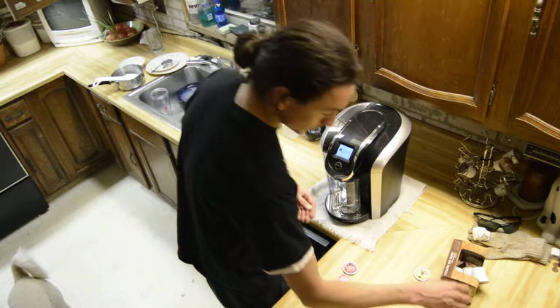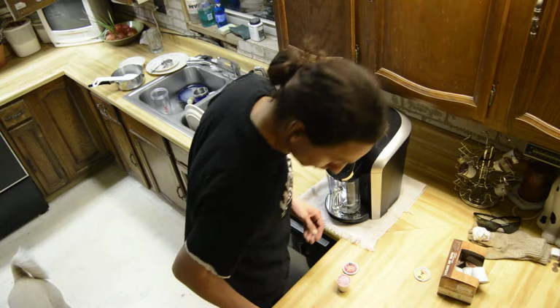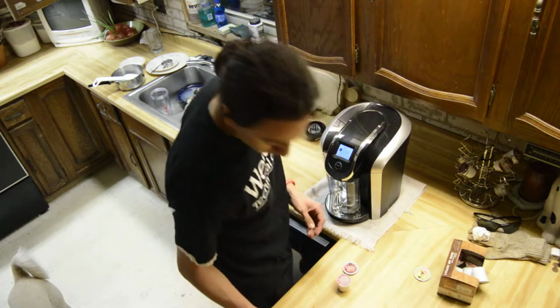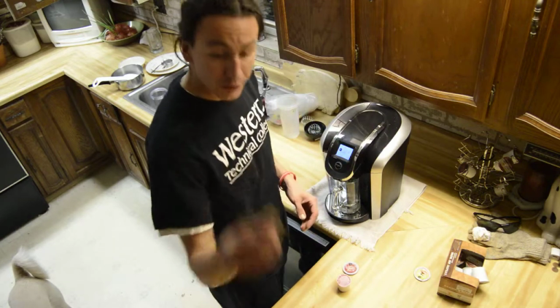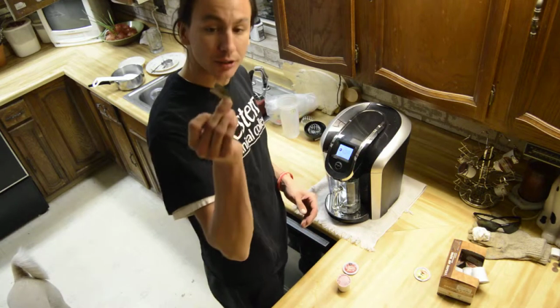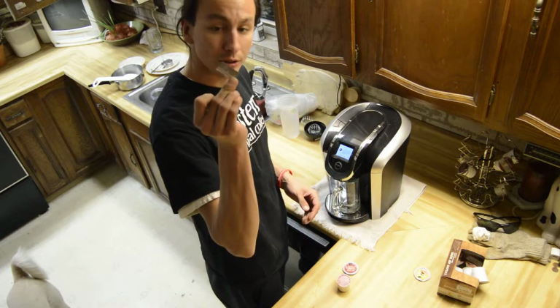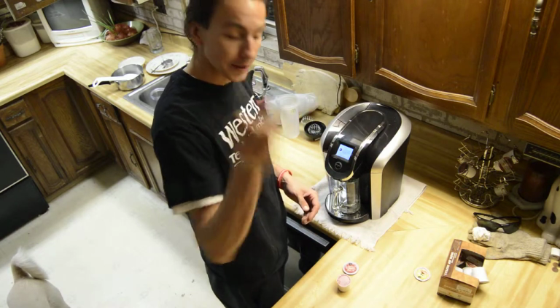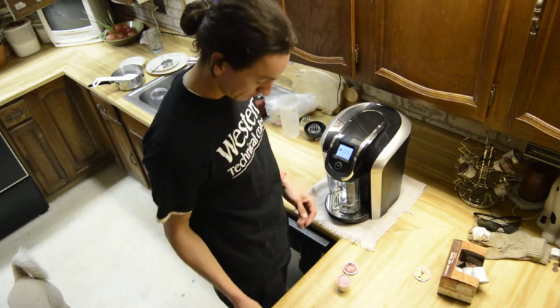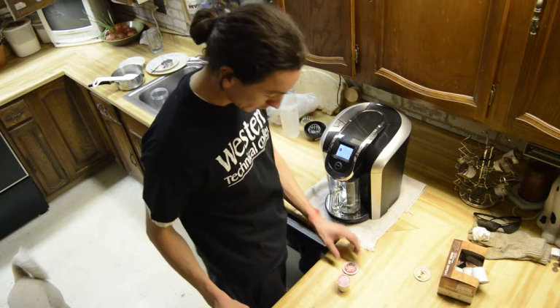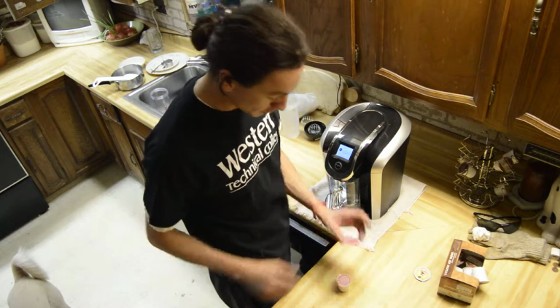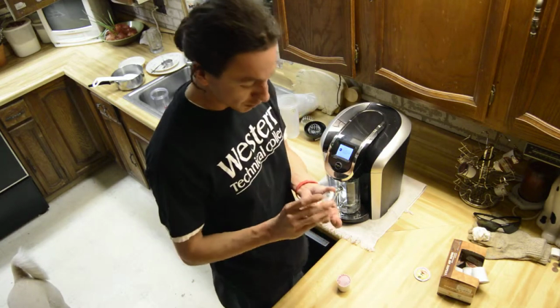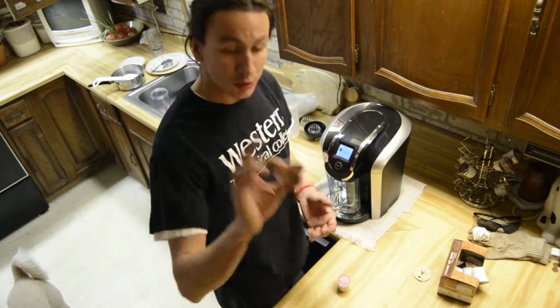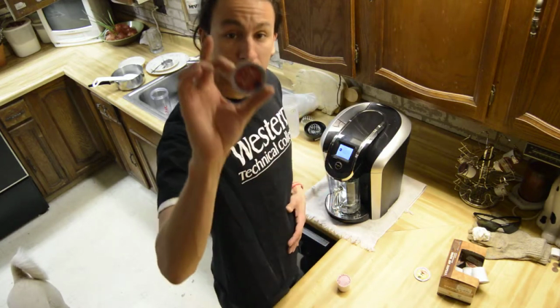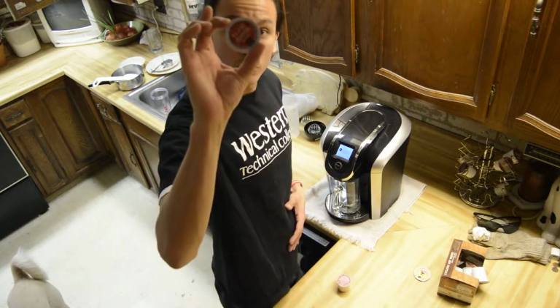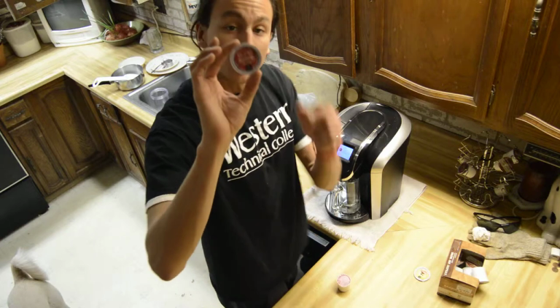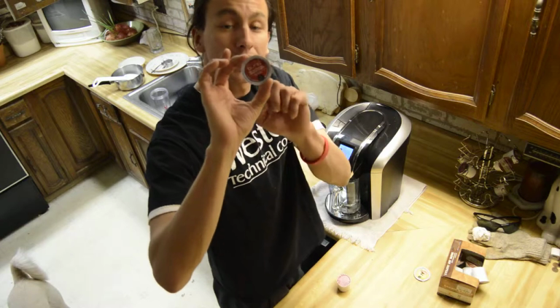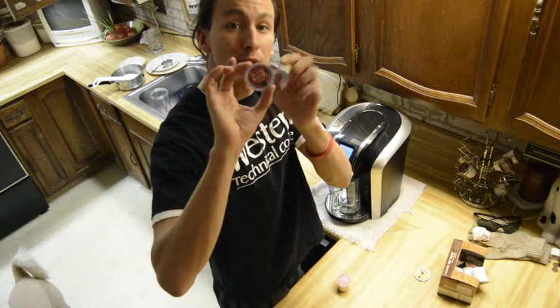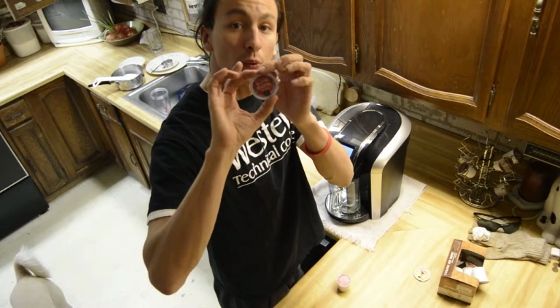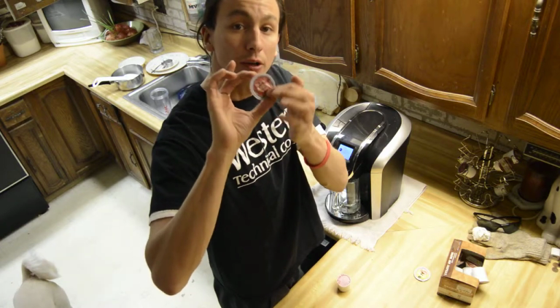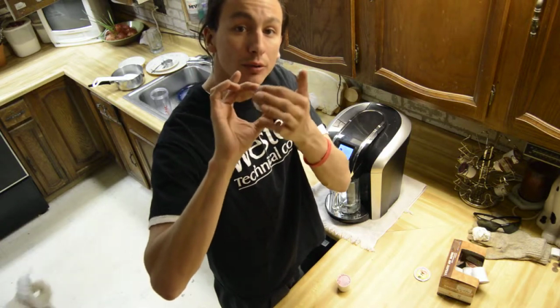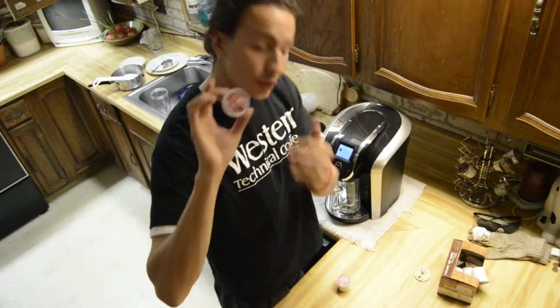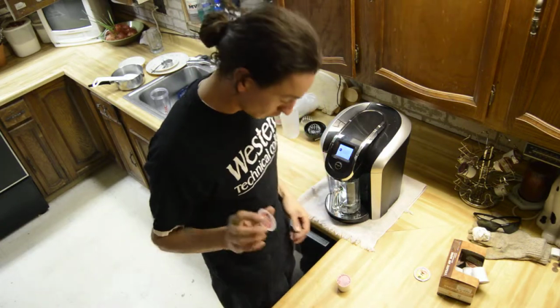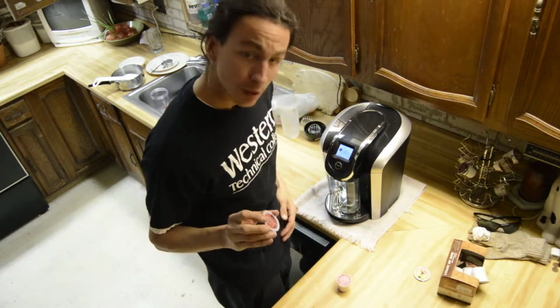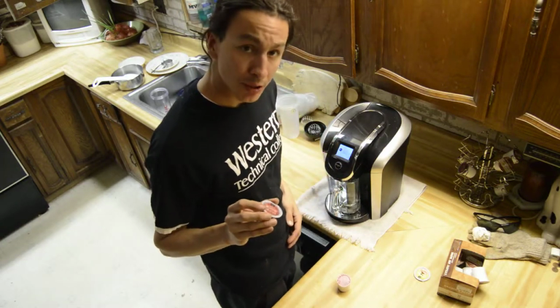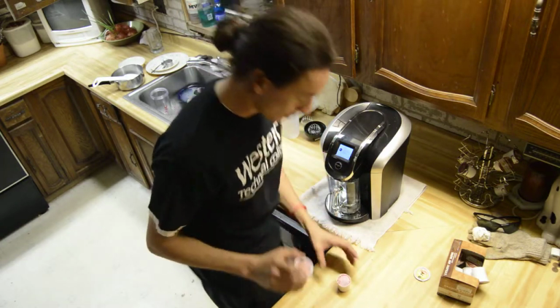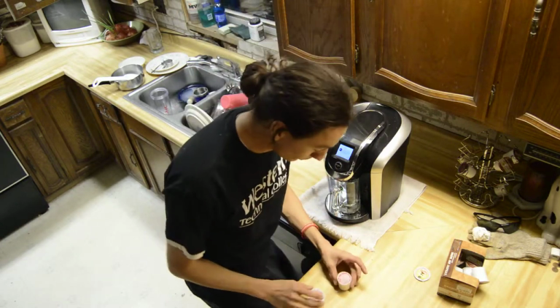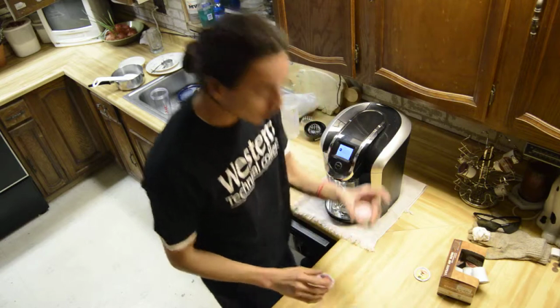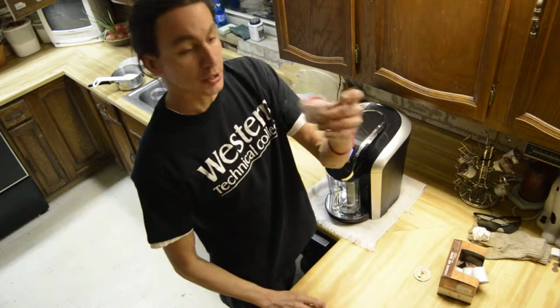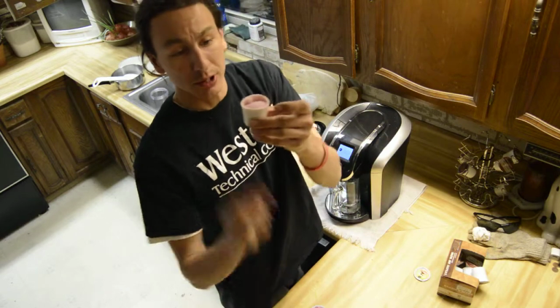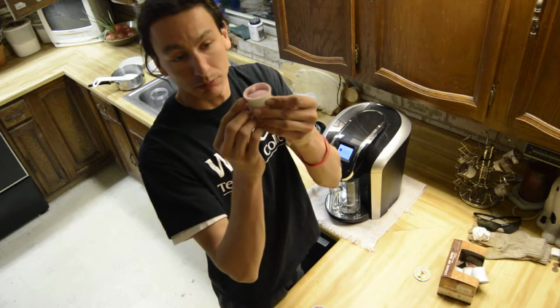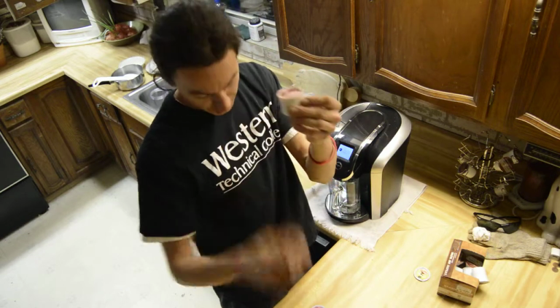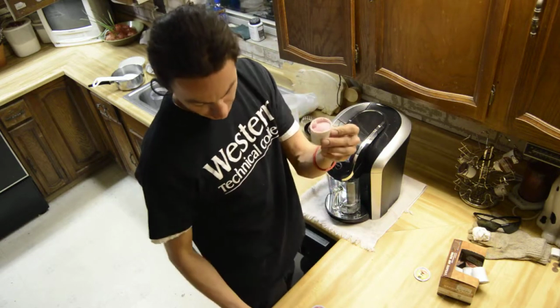So all you really need is a razor blade, and you need one of the tops with the white around the corner. I'm not sure why. So what I did was I just cut the top off.